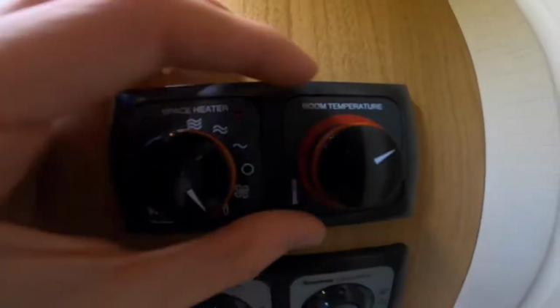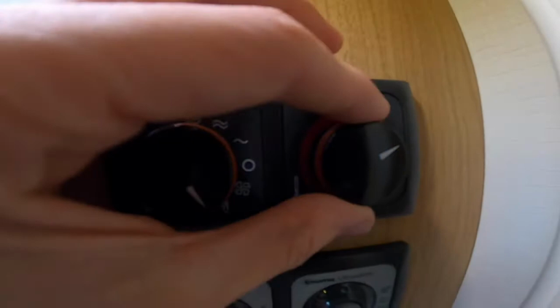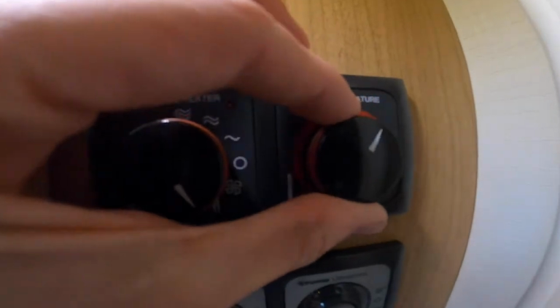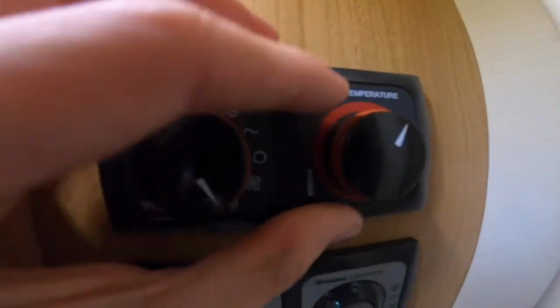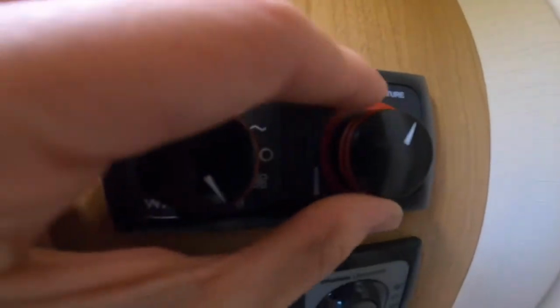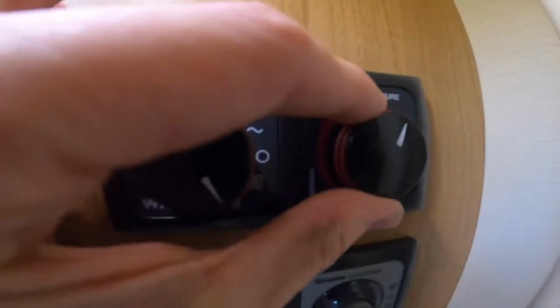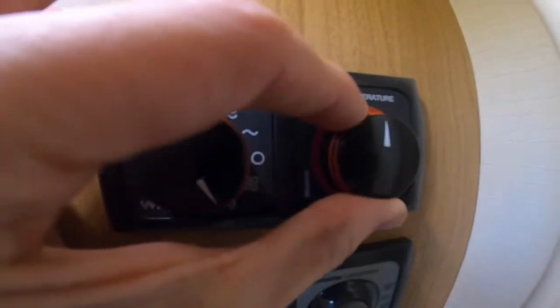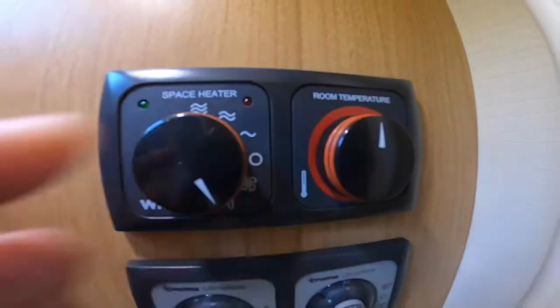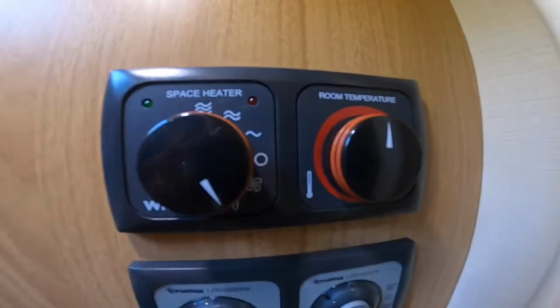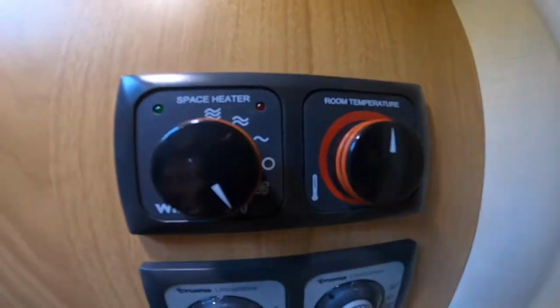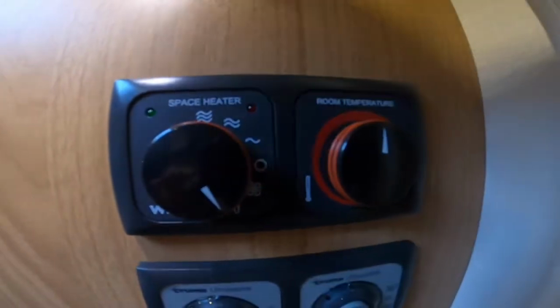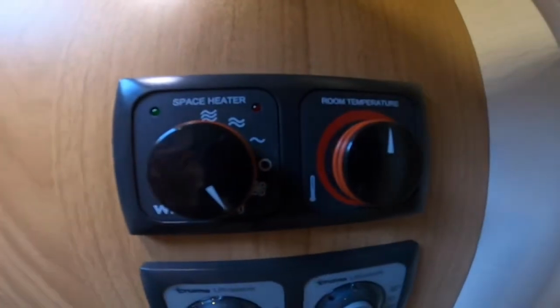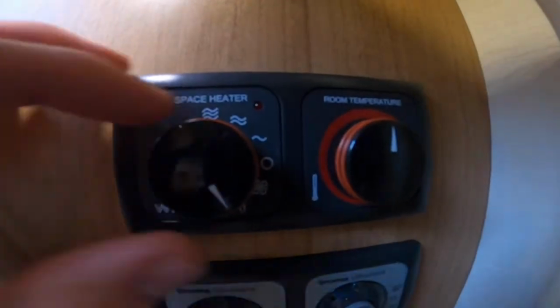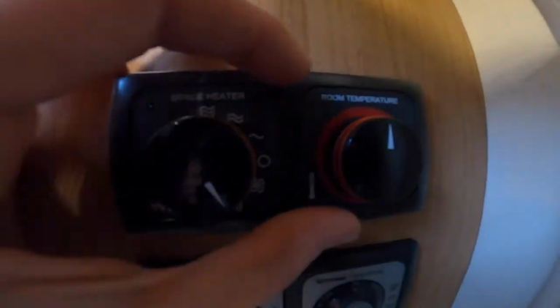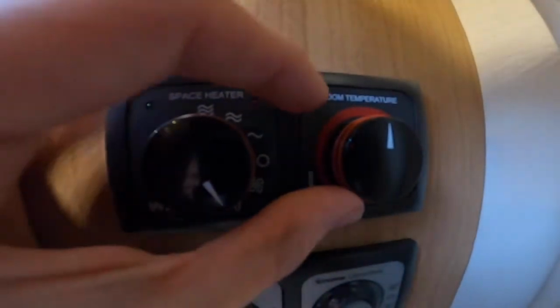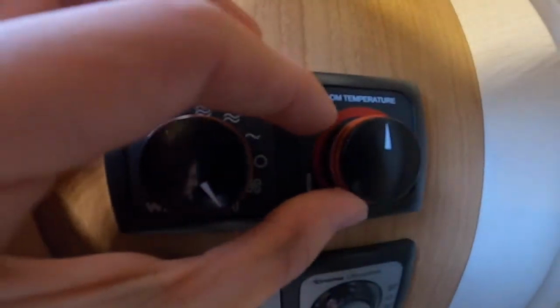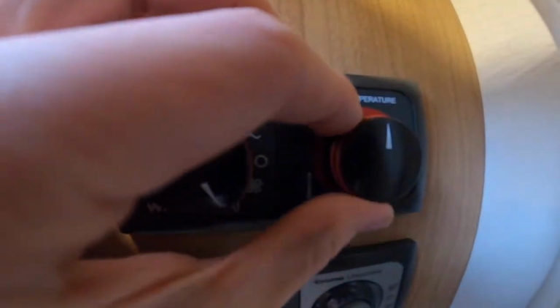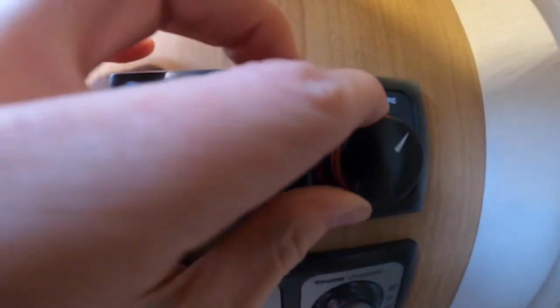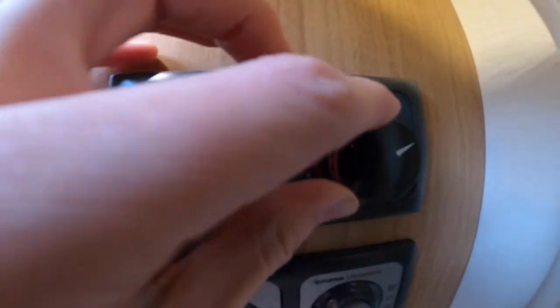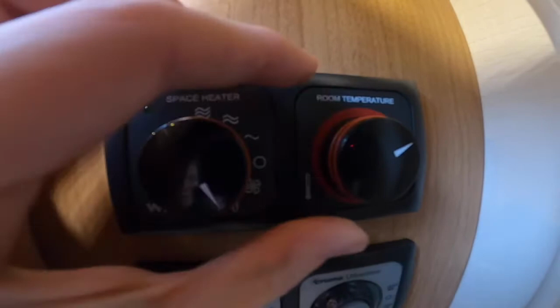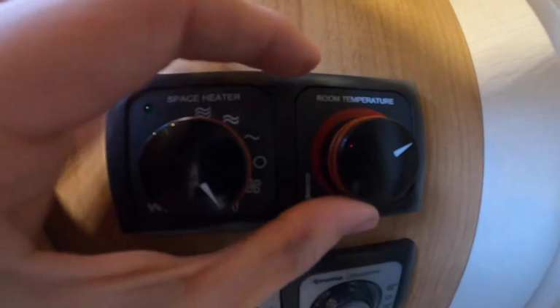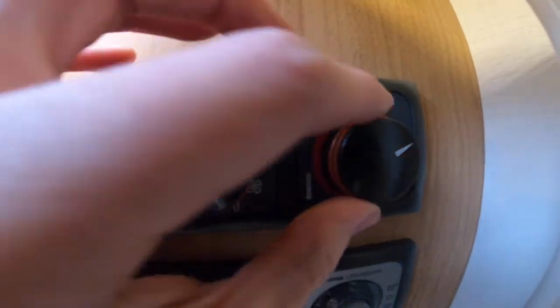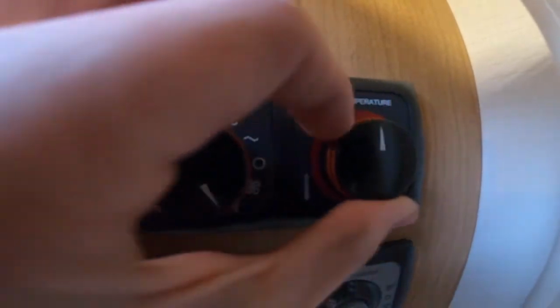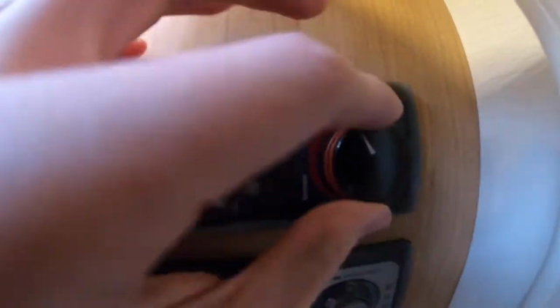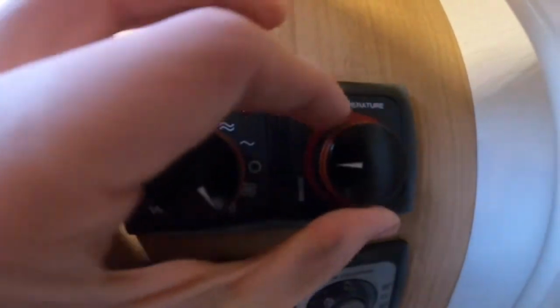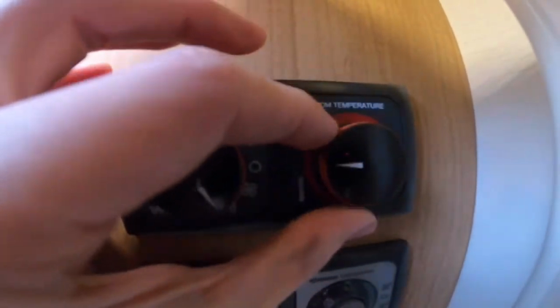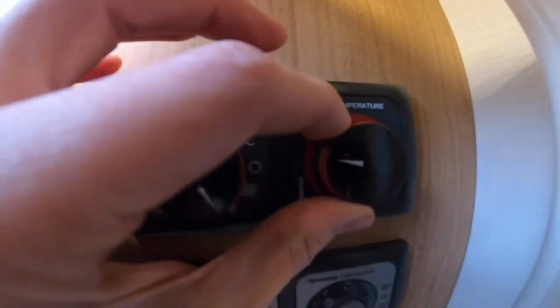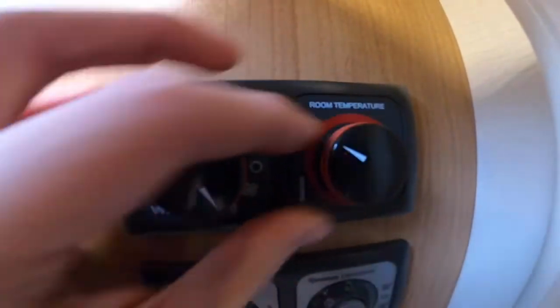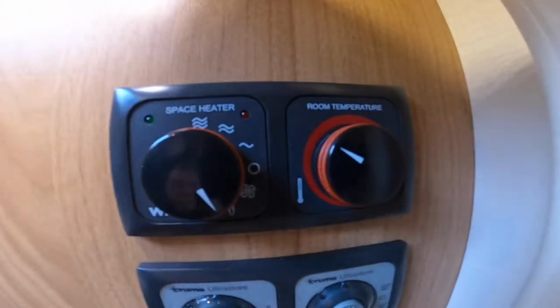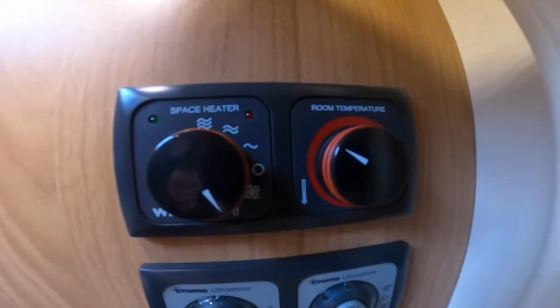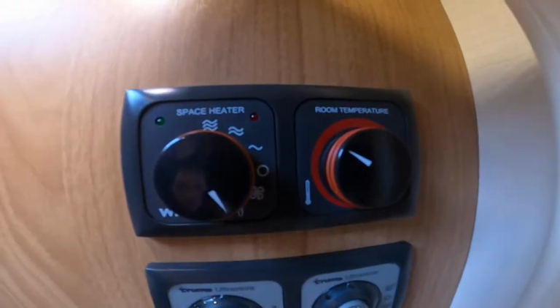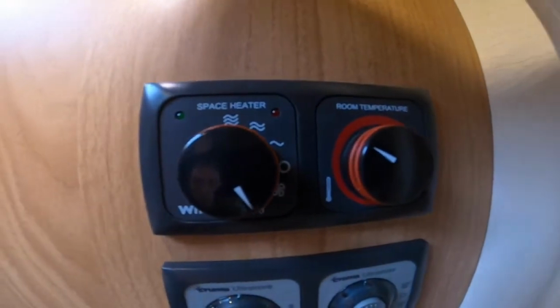Then you have your temperature on the right-hand dial — all the way at the top is 30 degrees, and in the middle is about 15 degrees.